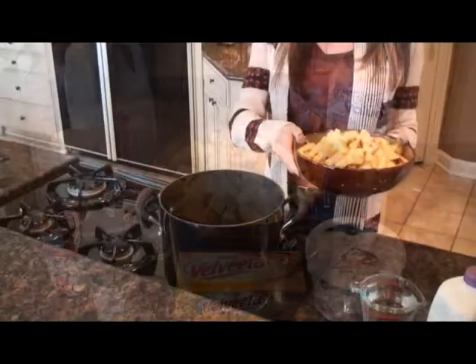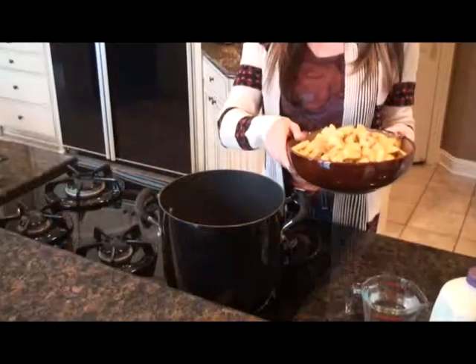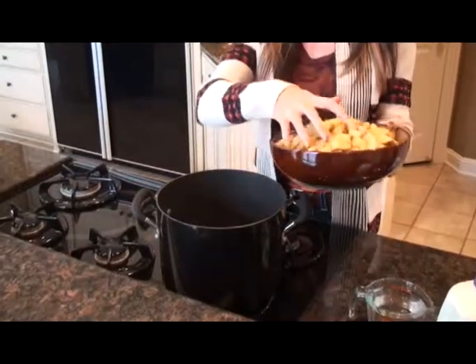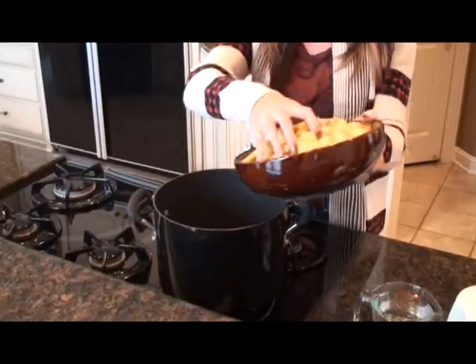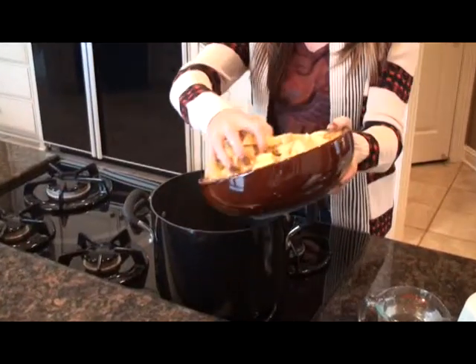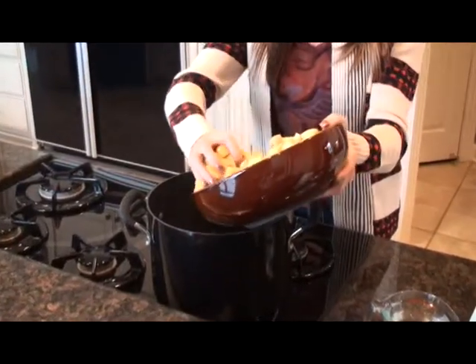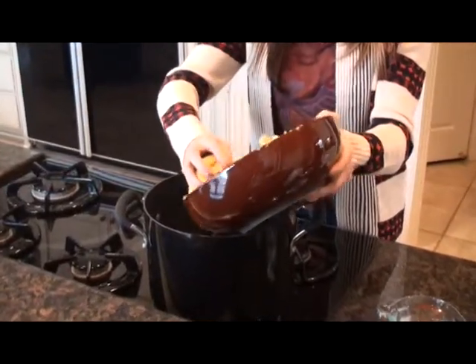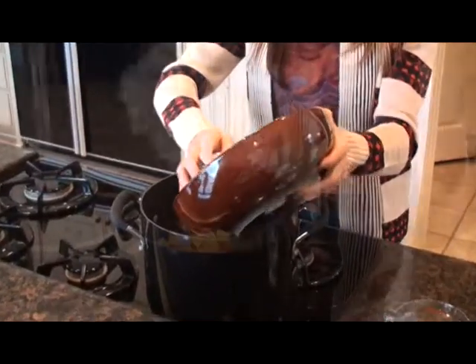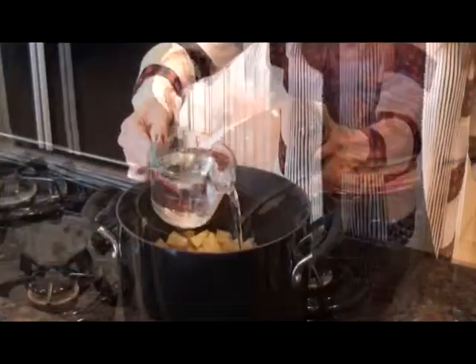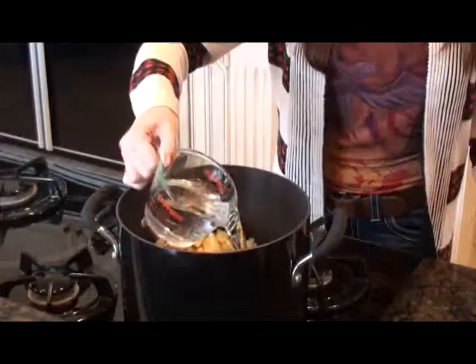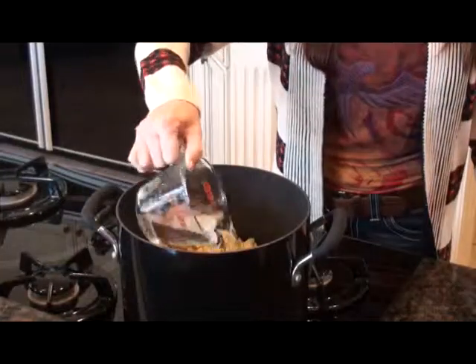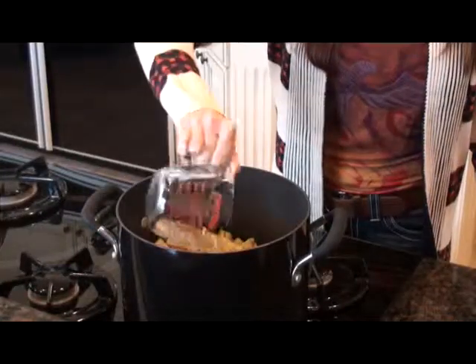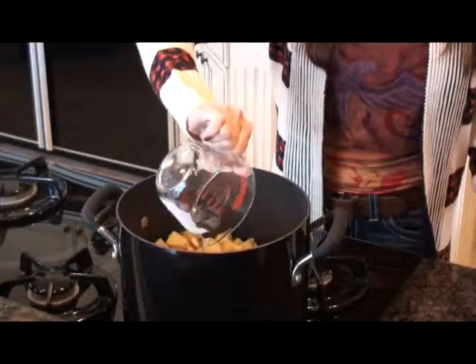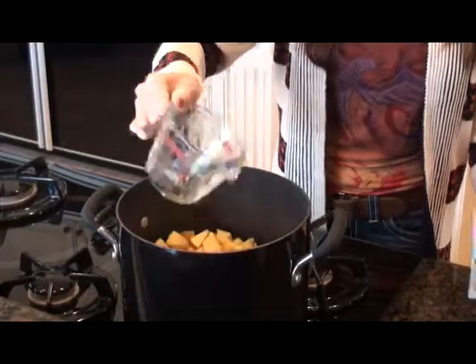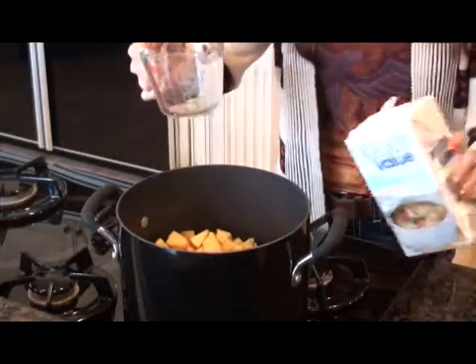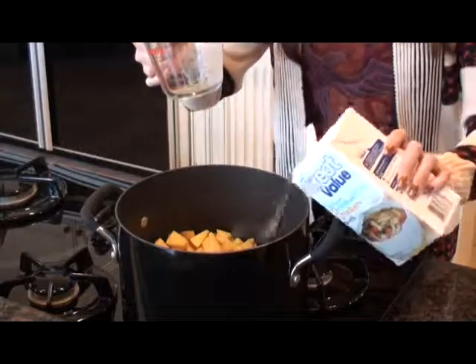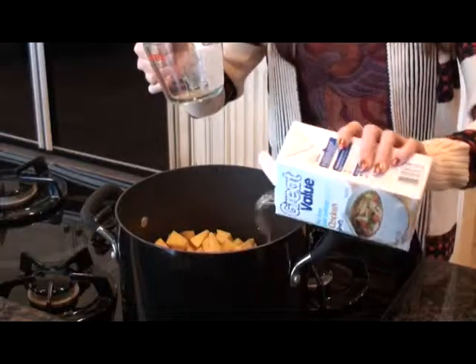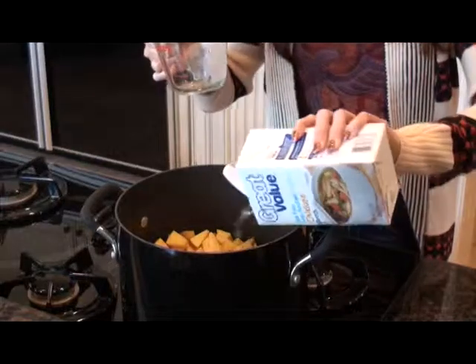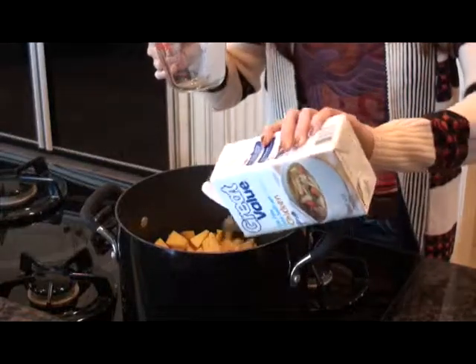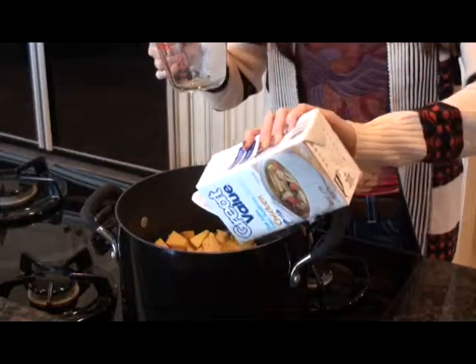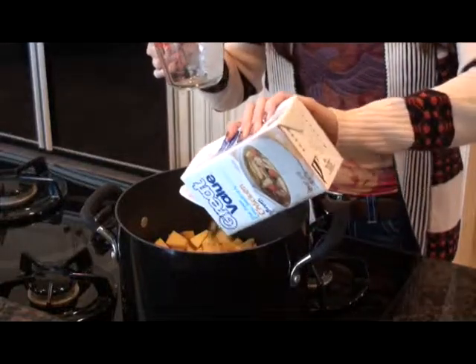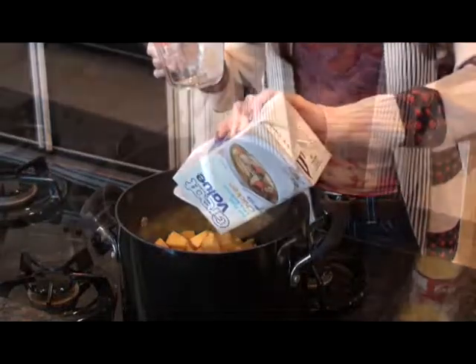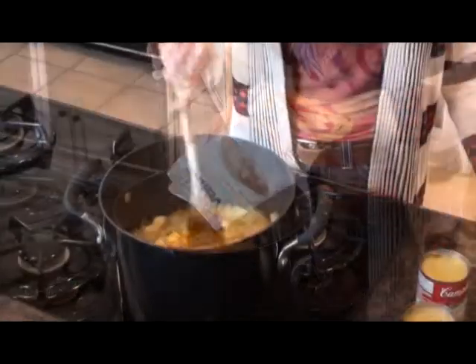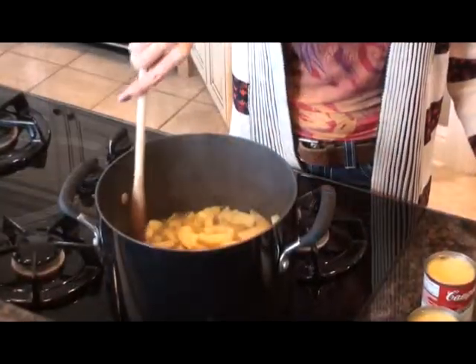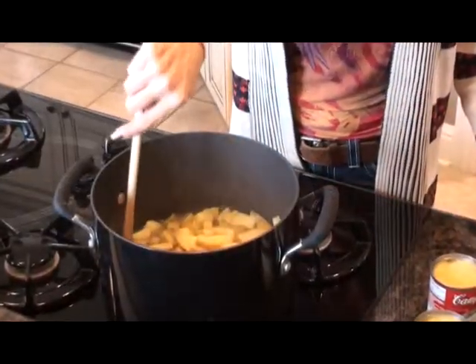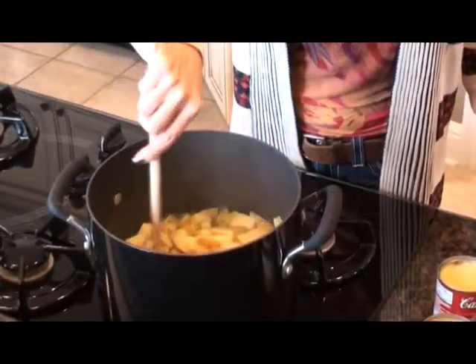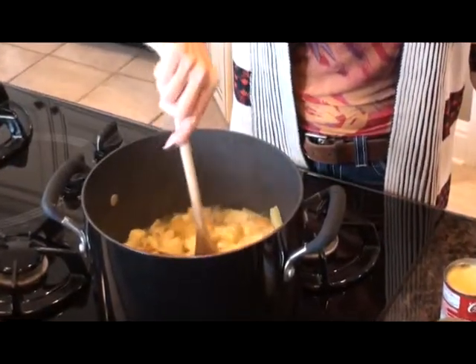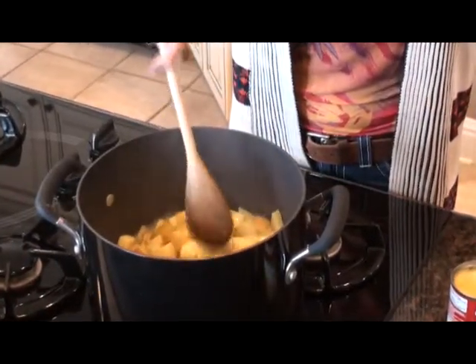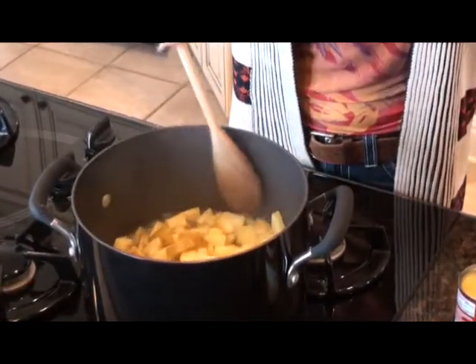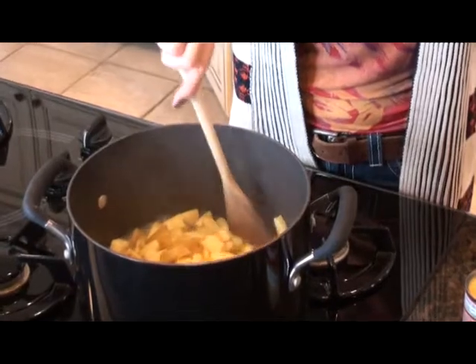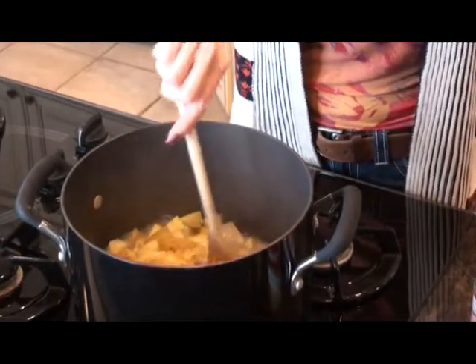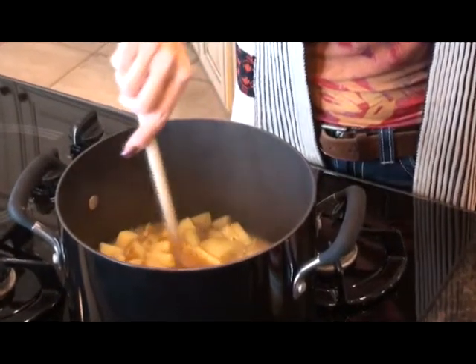First let's cook our potatoes — we'll add a little bit of water and our chicken broth, and cook these for about 10 to 15 minutes or until they're tender.